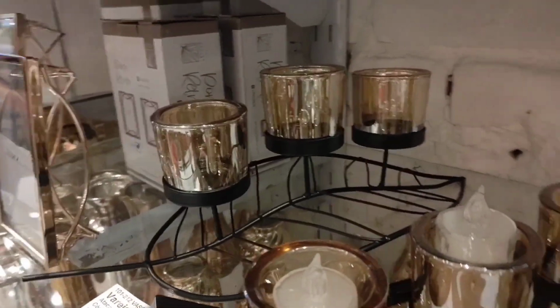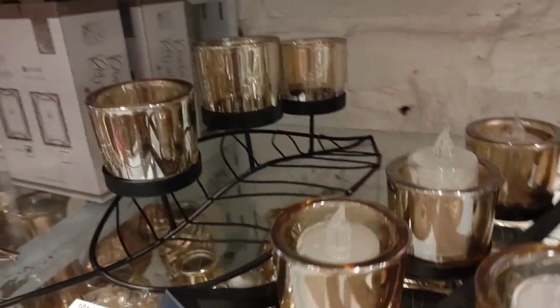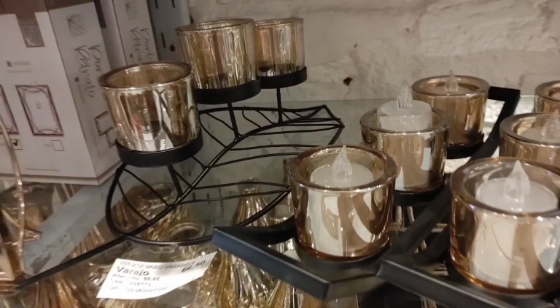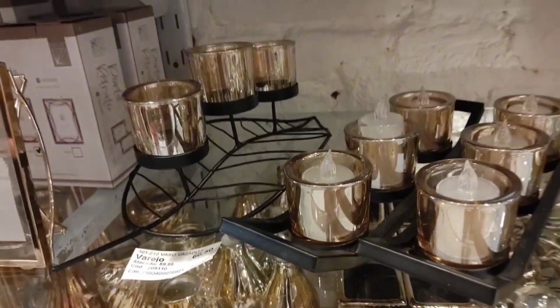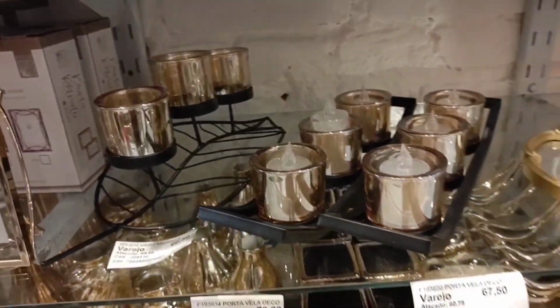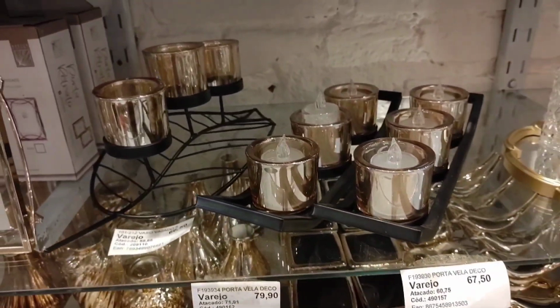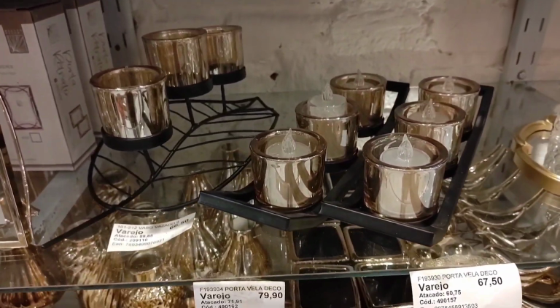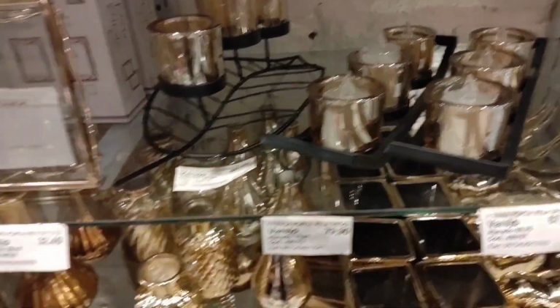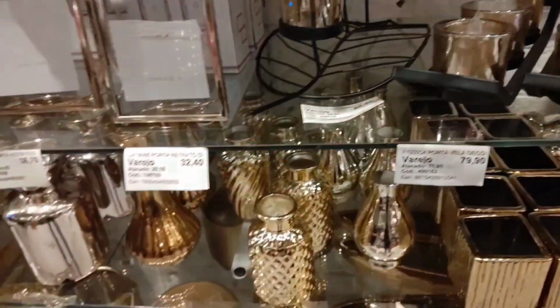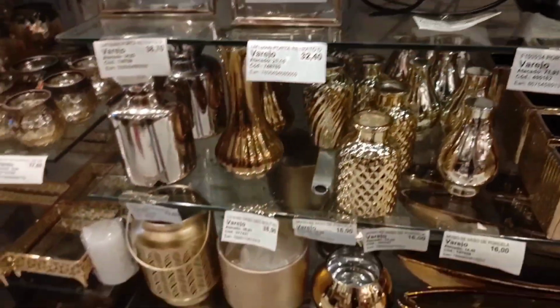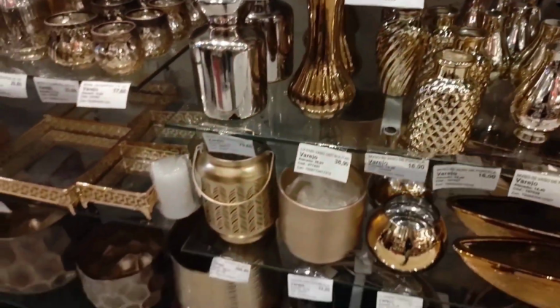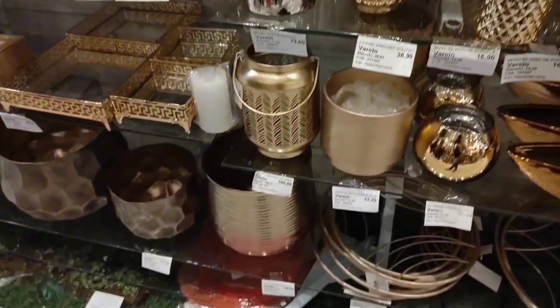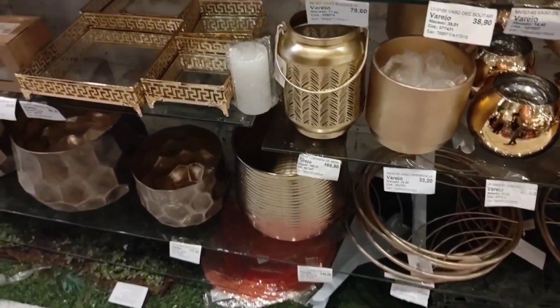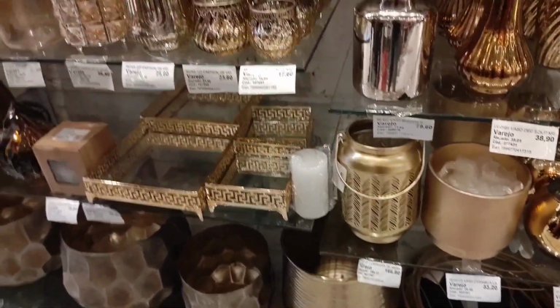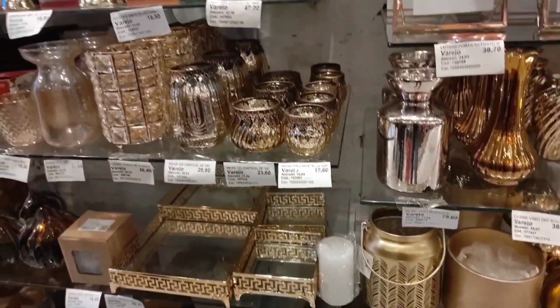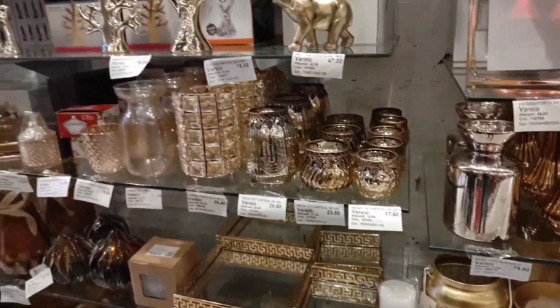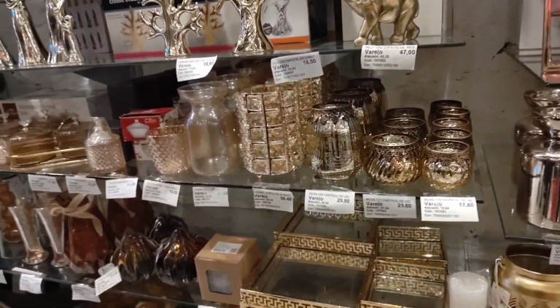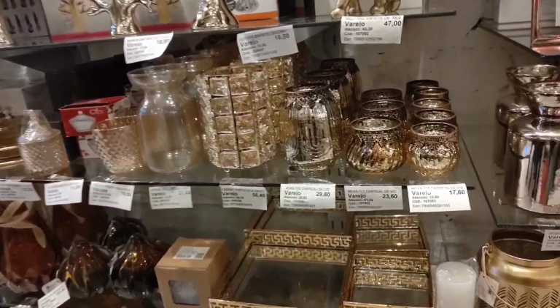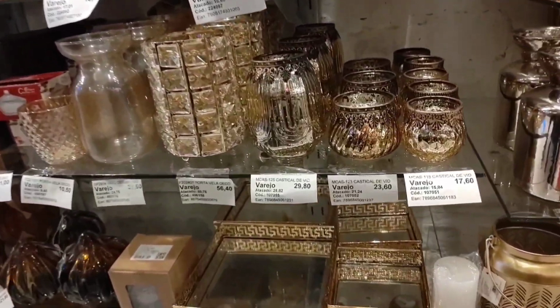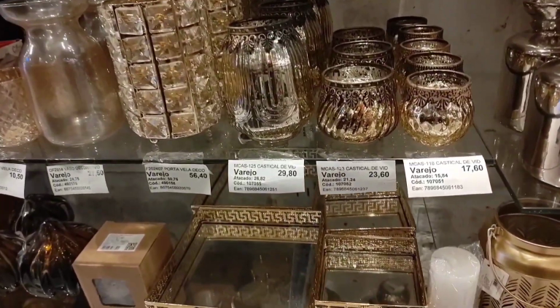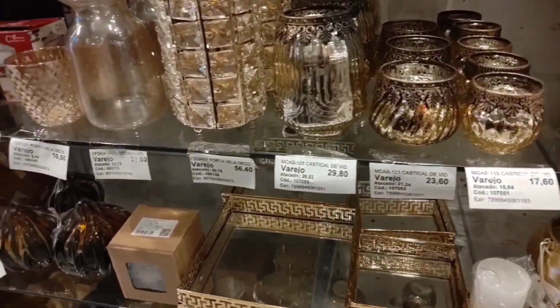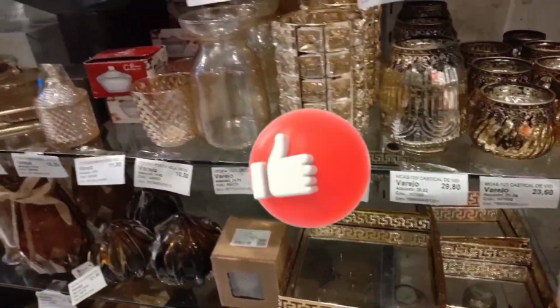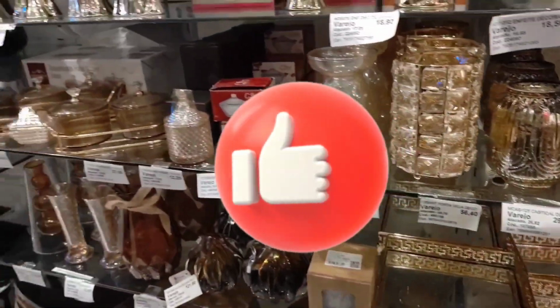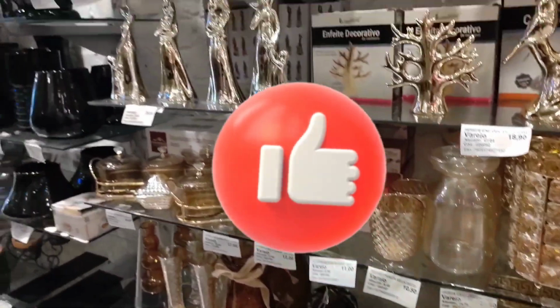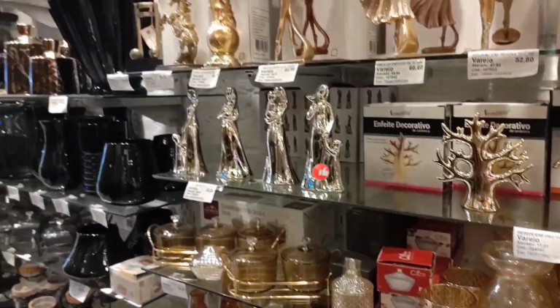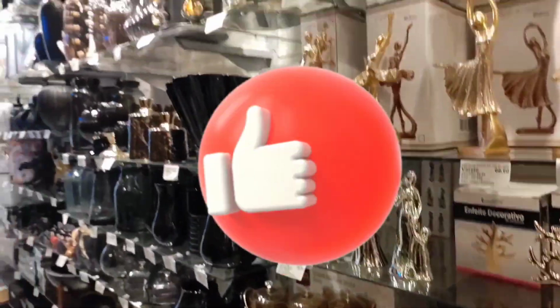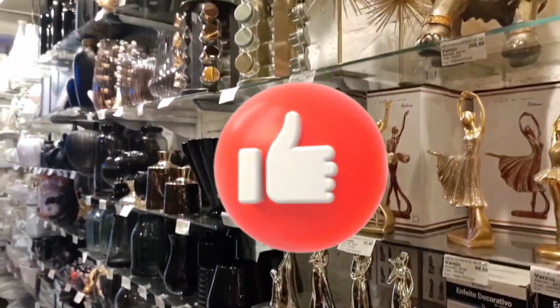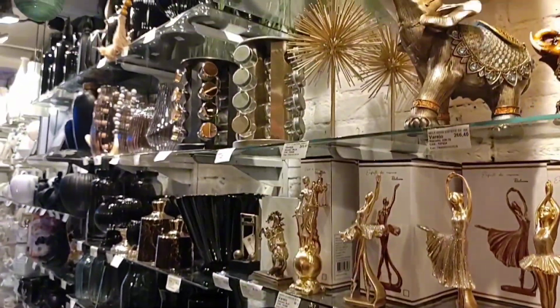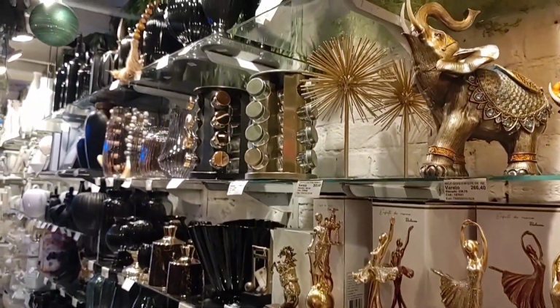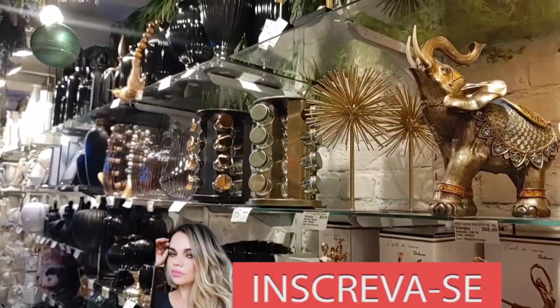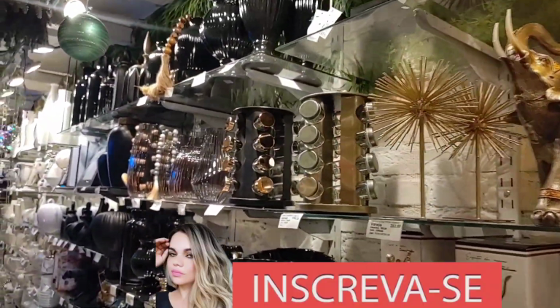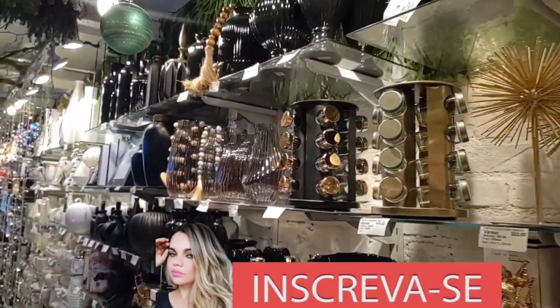There are so many models of decorative vases to make arrangements — each model is beautiful. If you're enjoying the video, please leave a like. If you're new, subscribe to the channel, because every week there are new videos here.